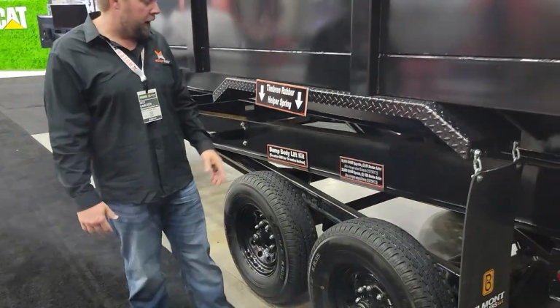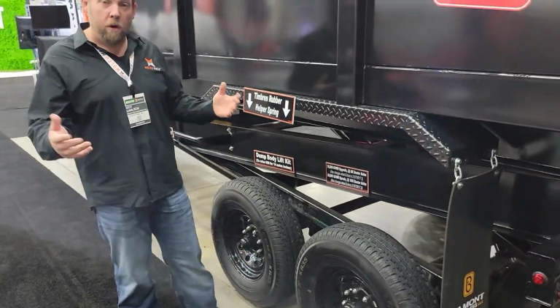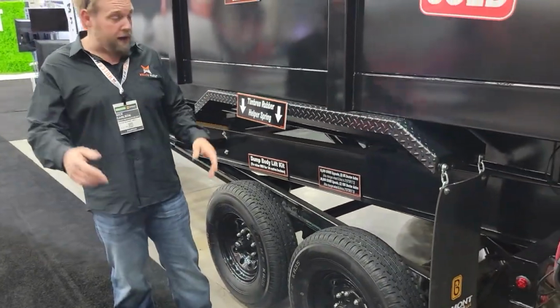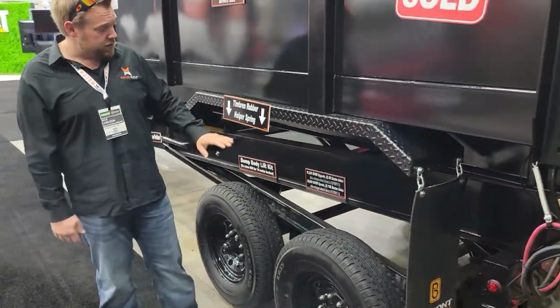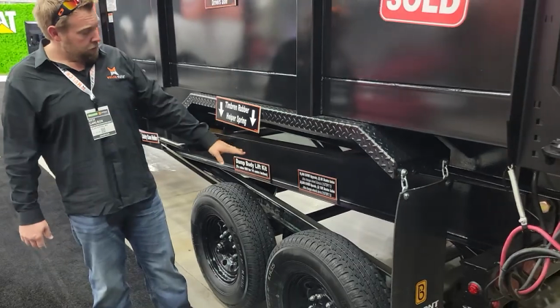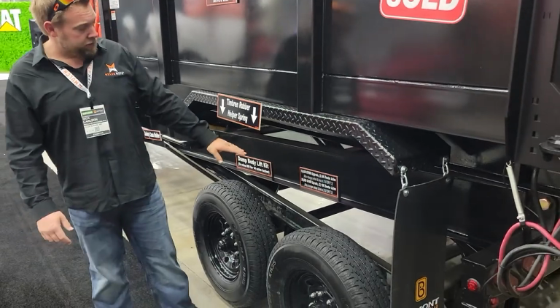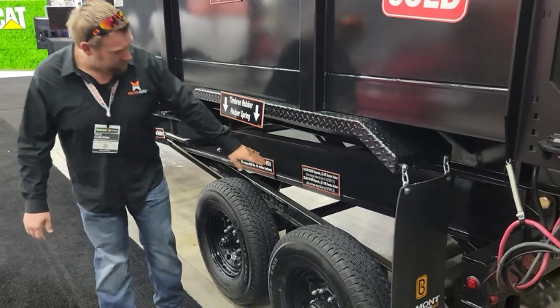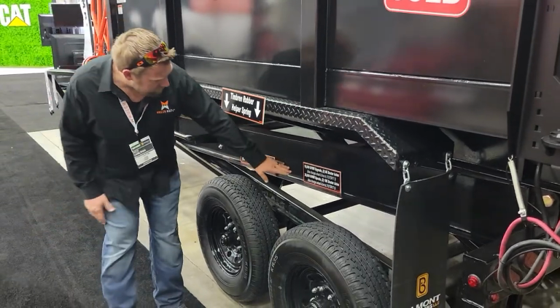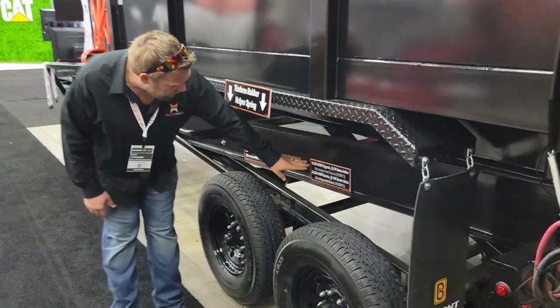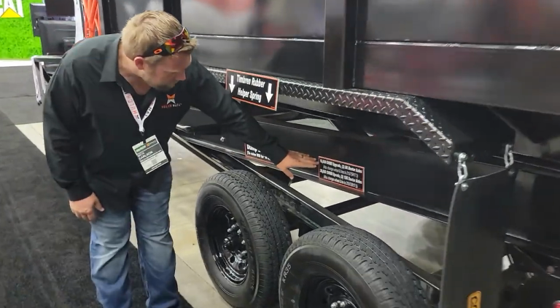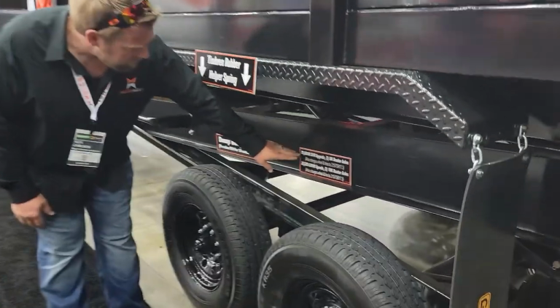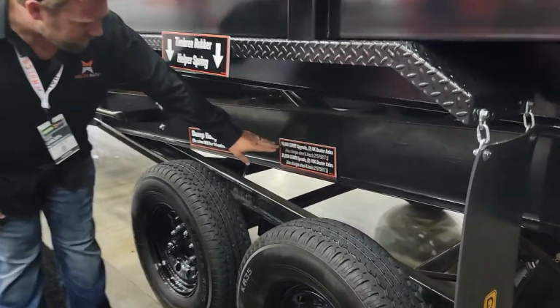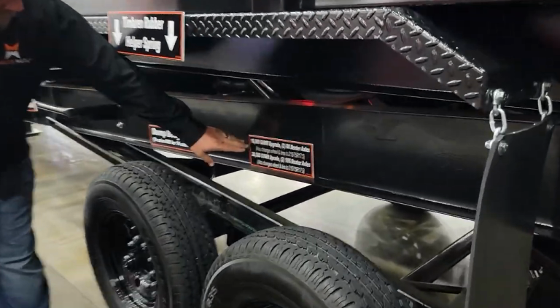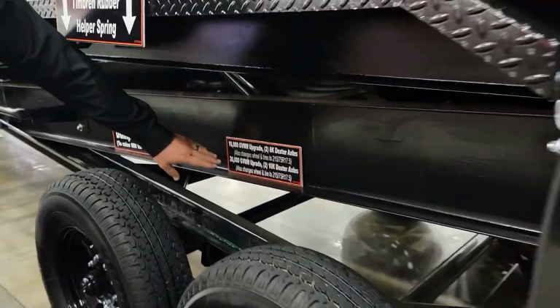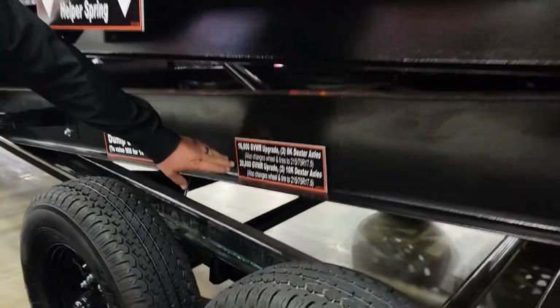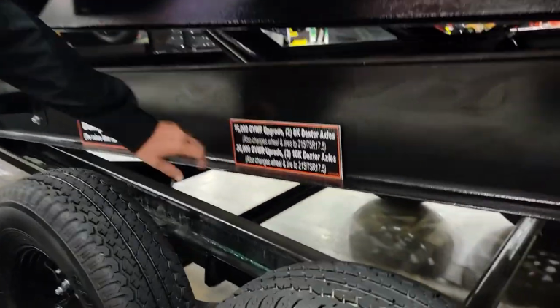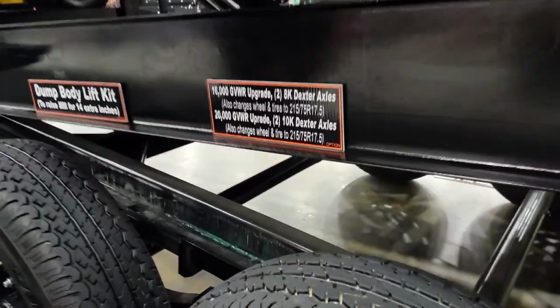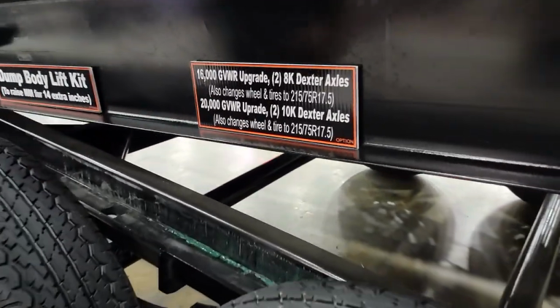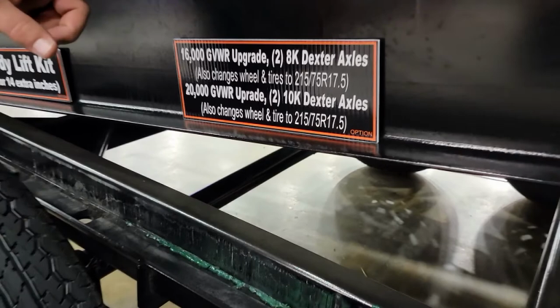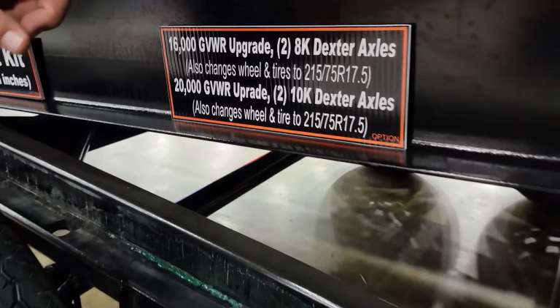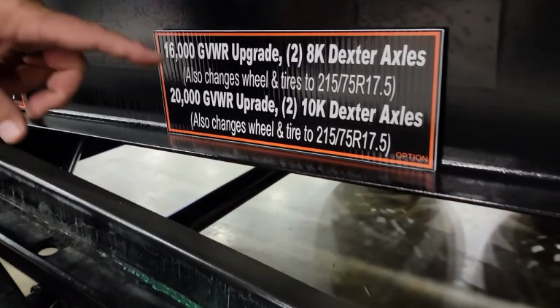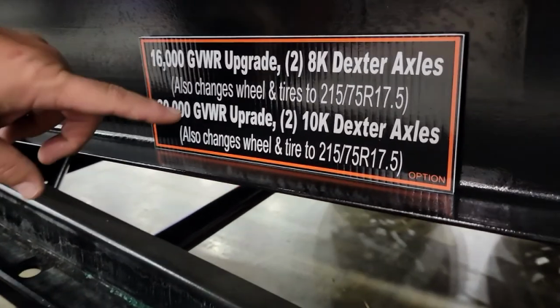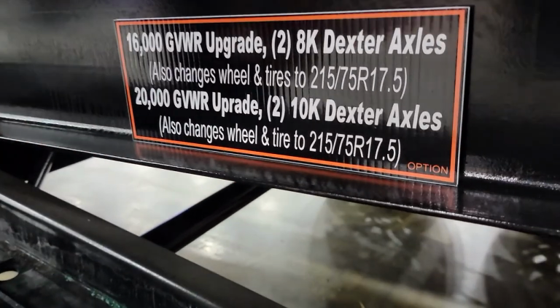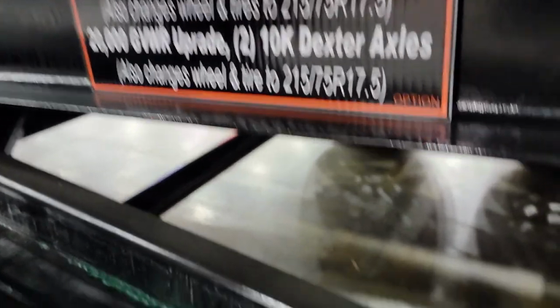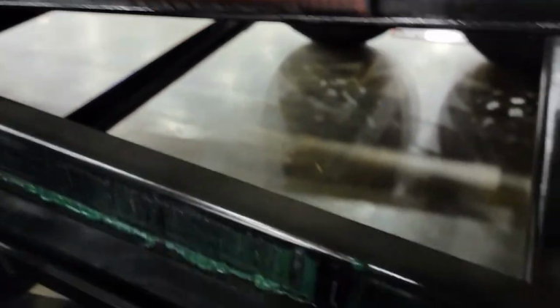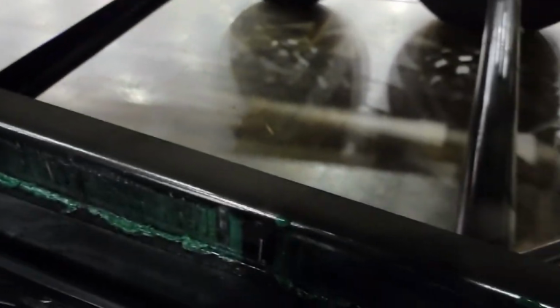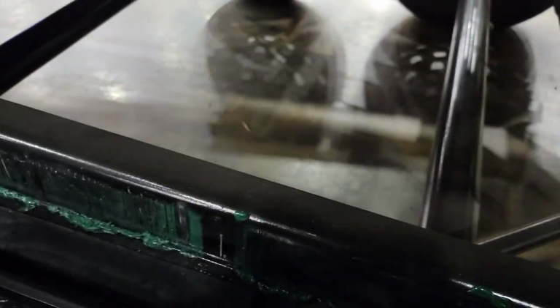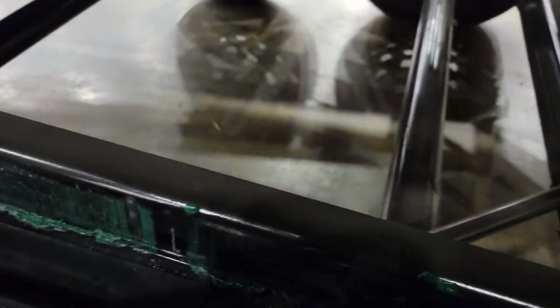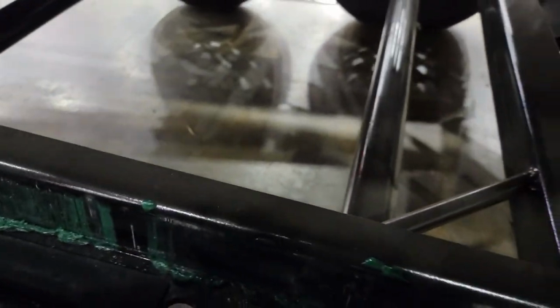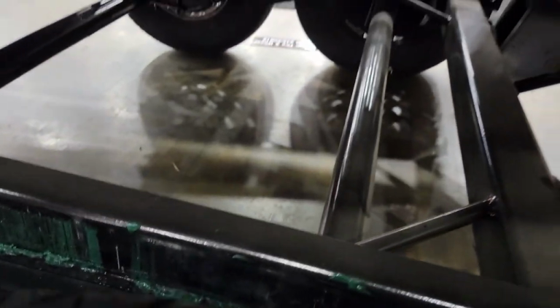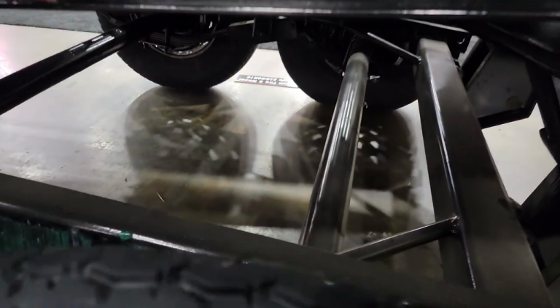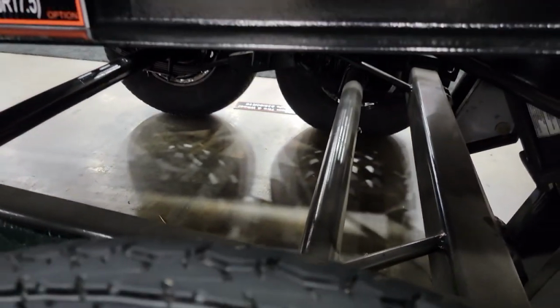Now if you do want bigger axles, we can get you — as you can see from the sign — 16,000-pound axles and 20,000-pound axles: that's 8,000 pounds each and 10,000 pounds each. Really good stuff.